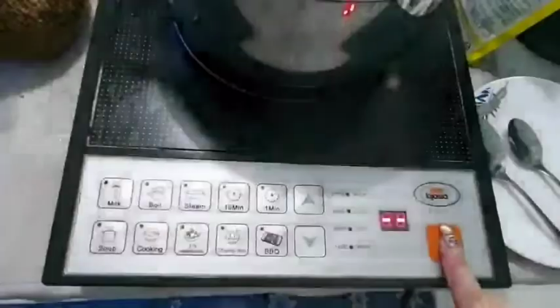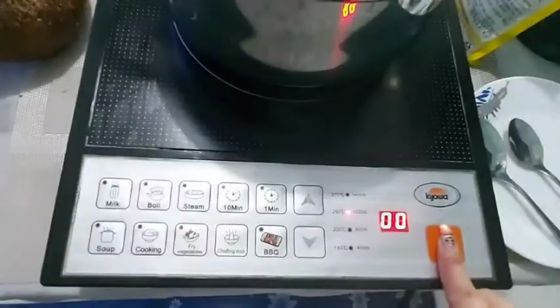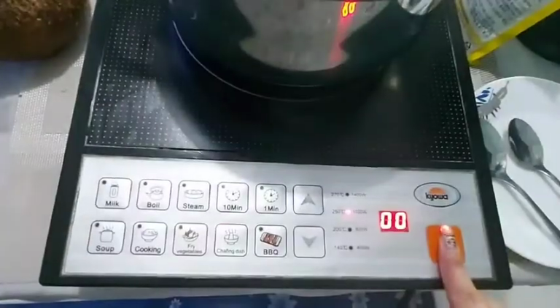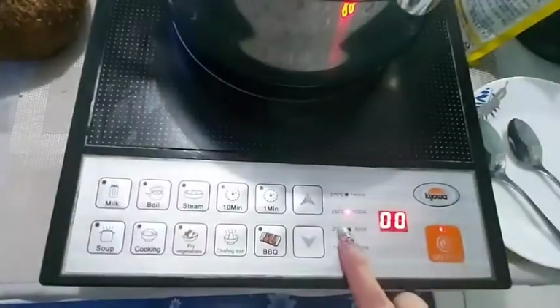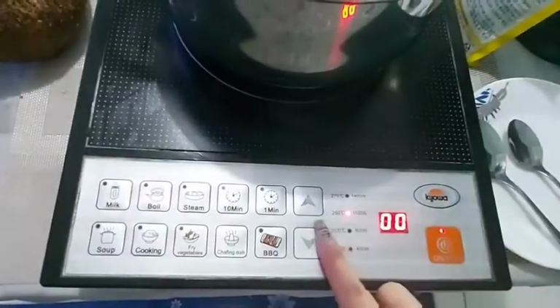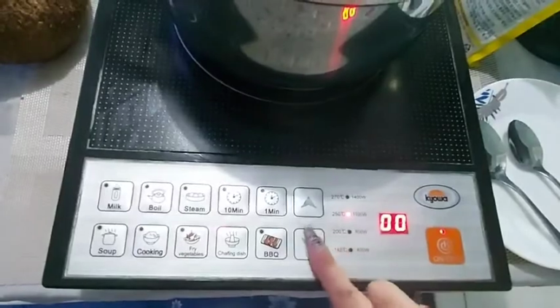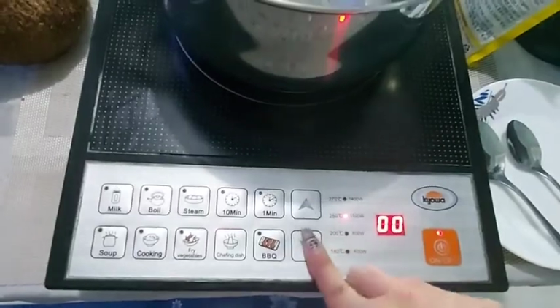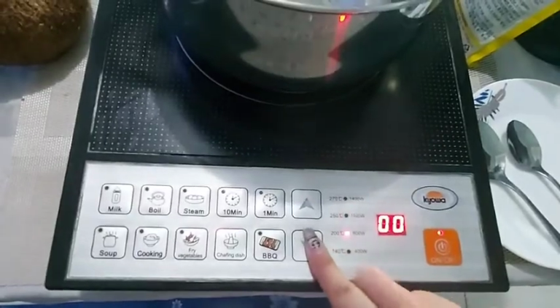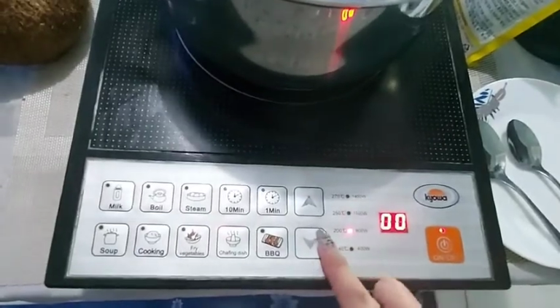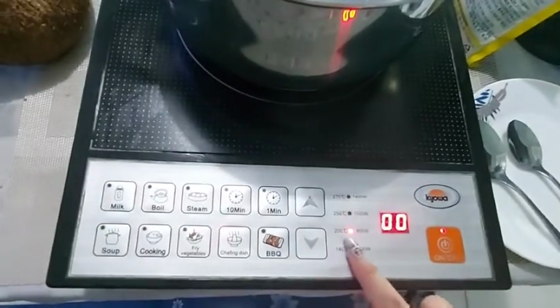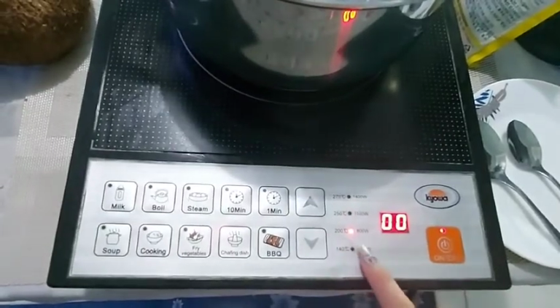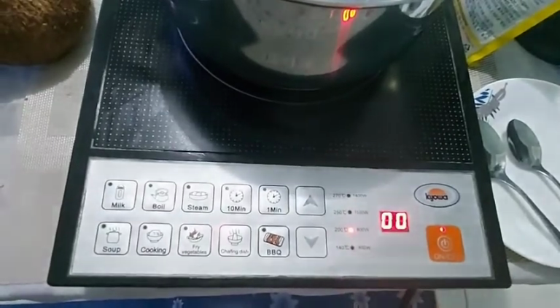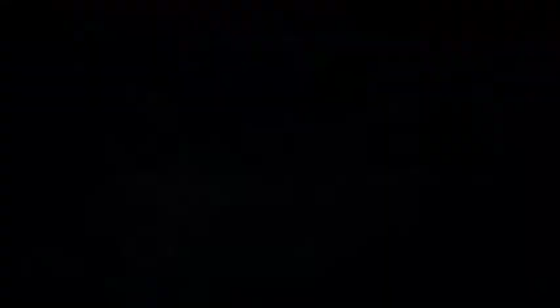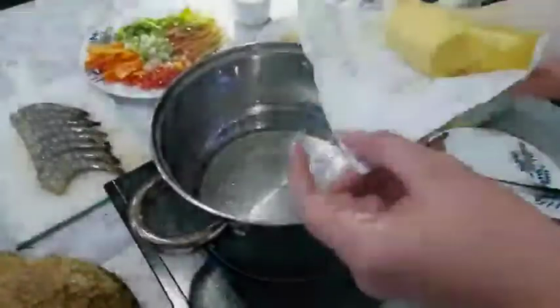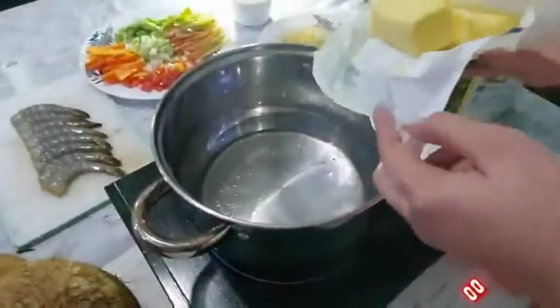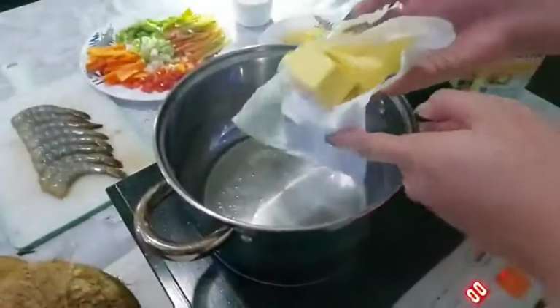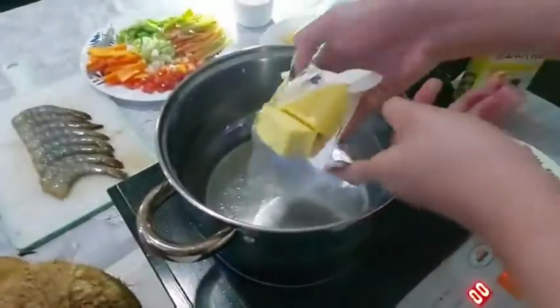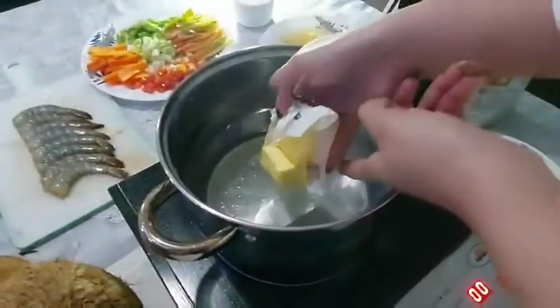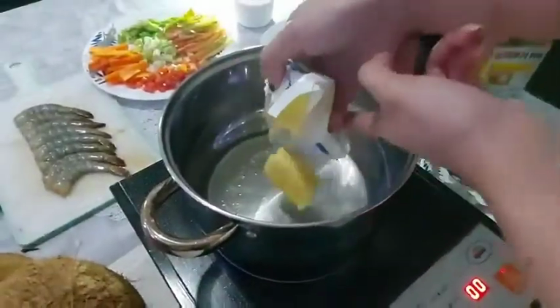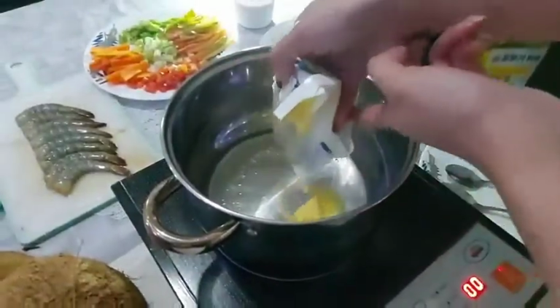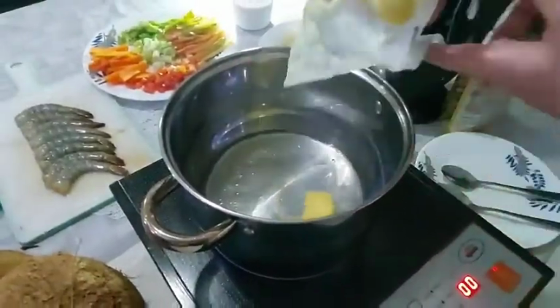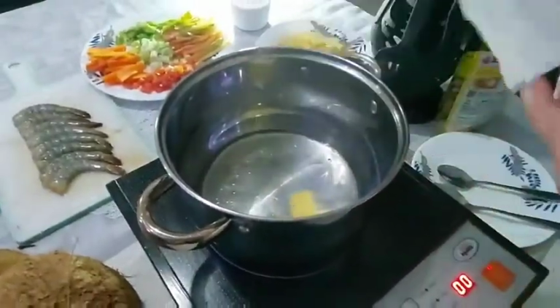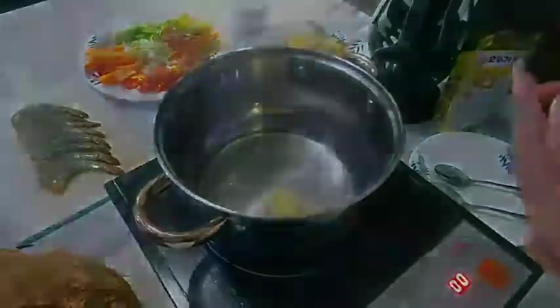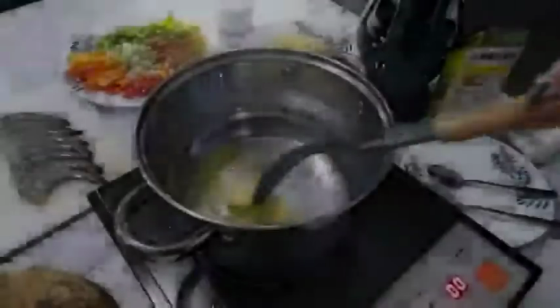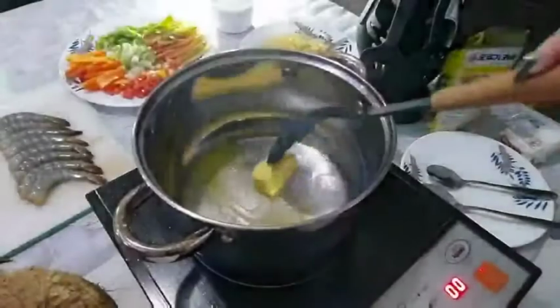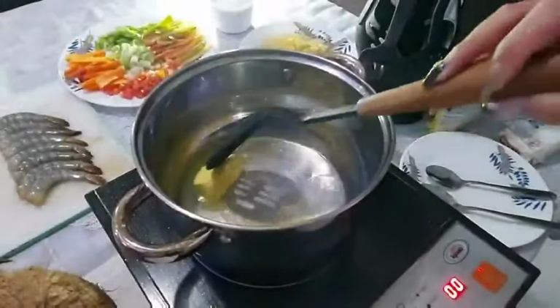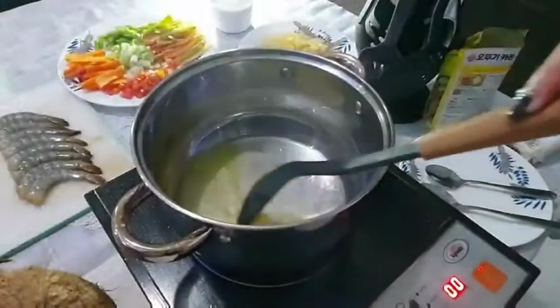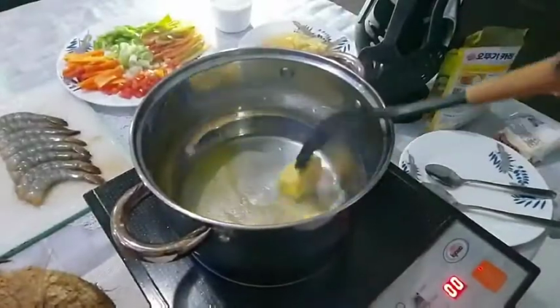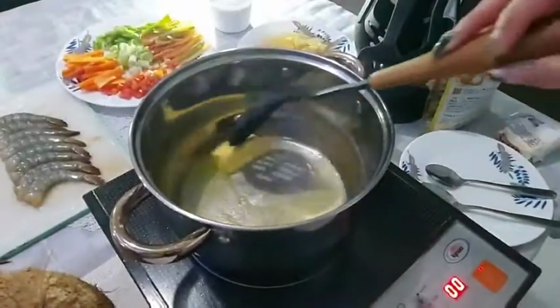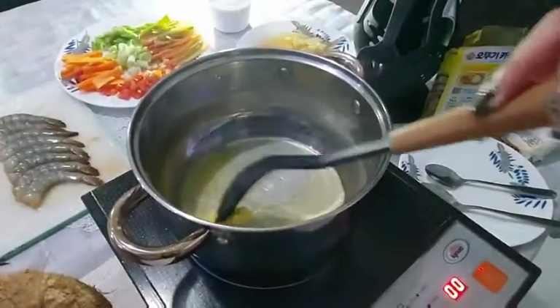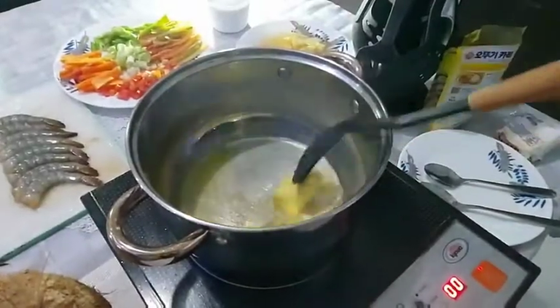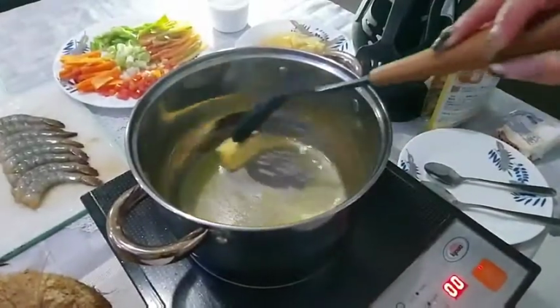Make sure that your pan is on medium heat. Then add 2 to 3 tablespoons of oil or butter.